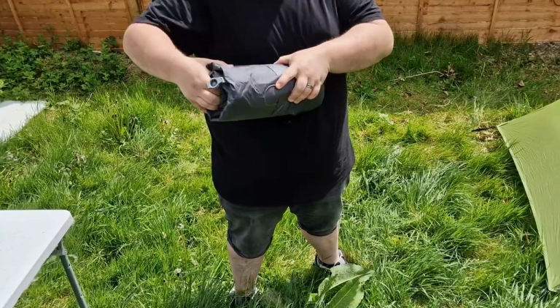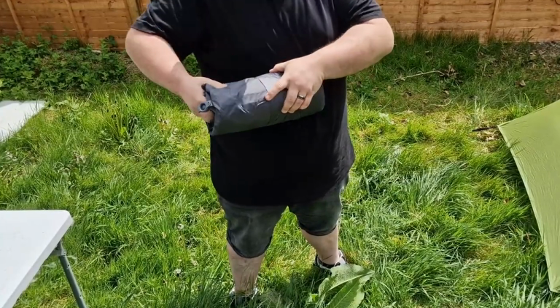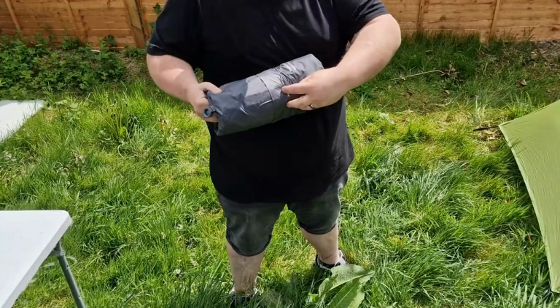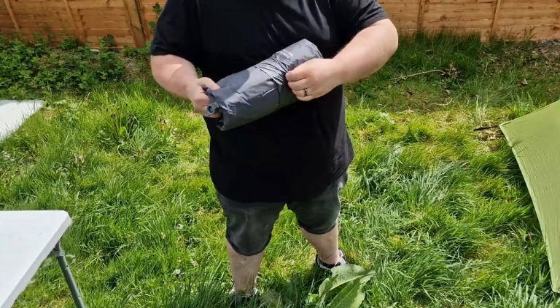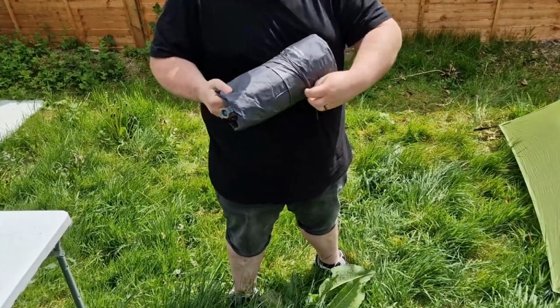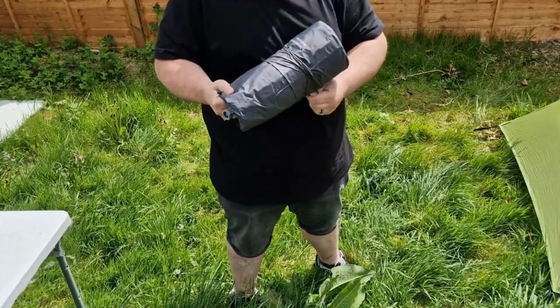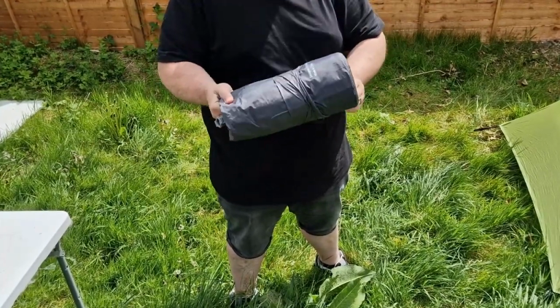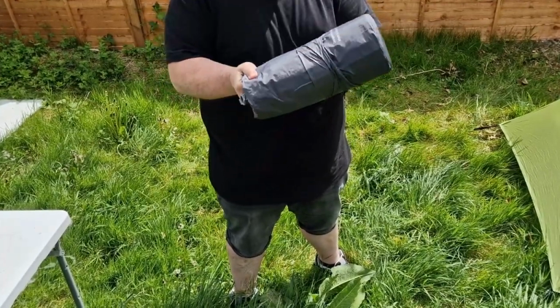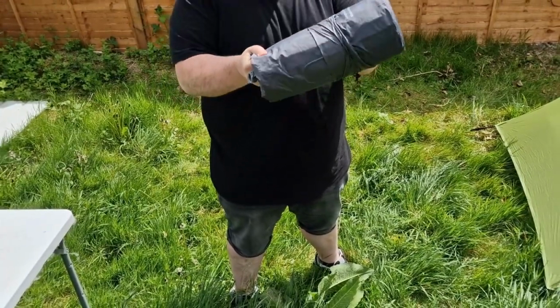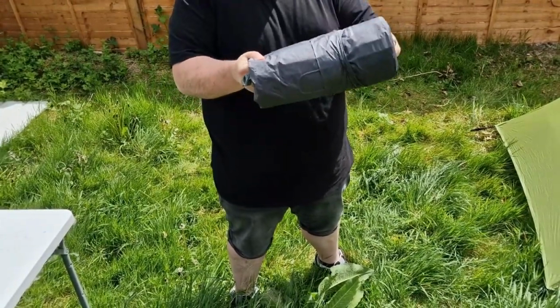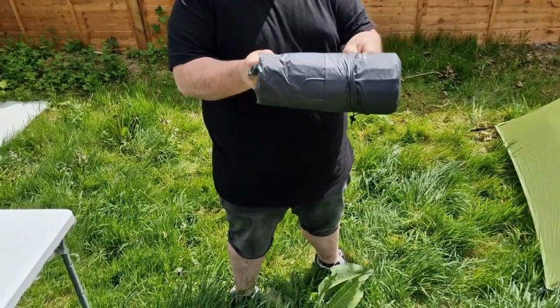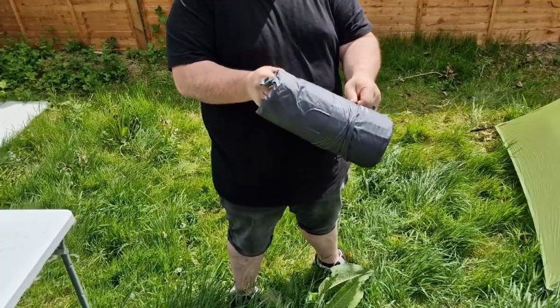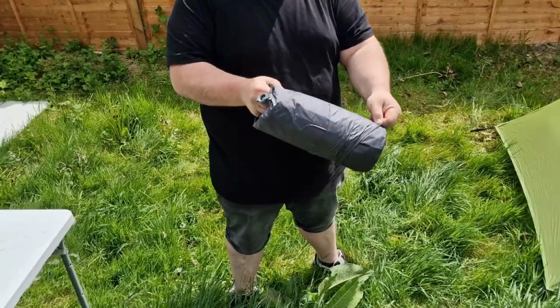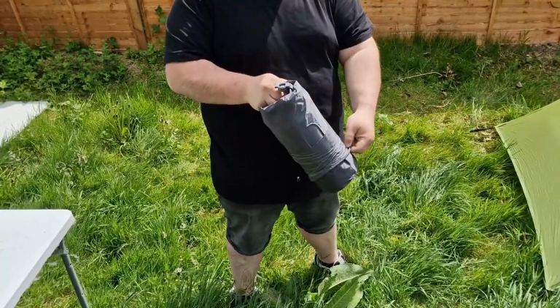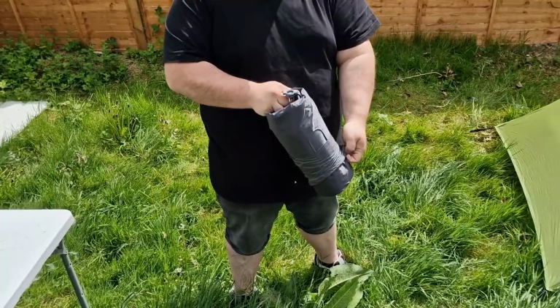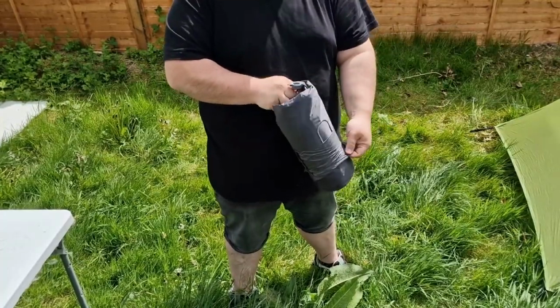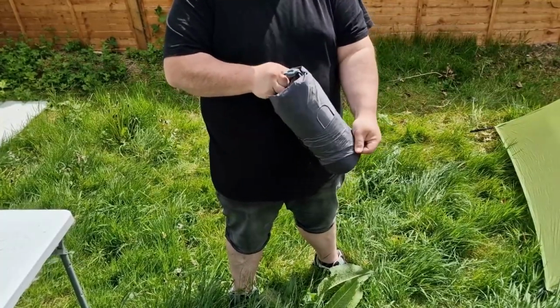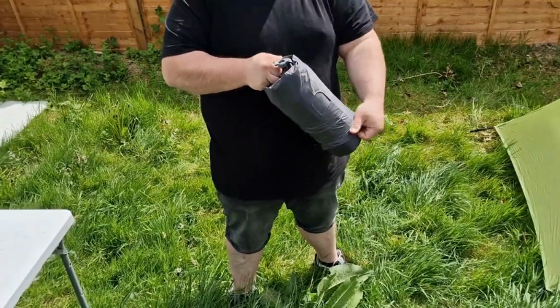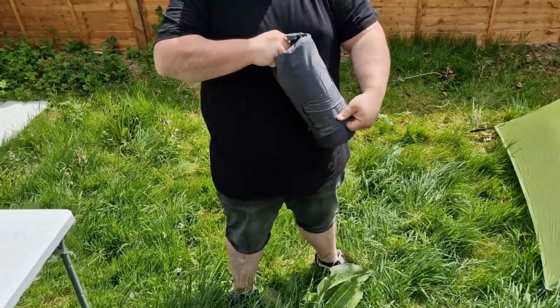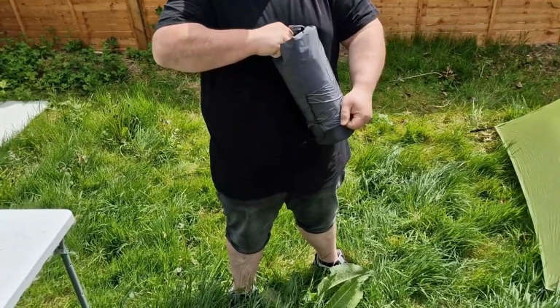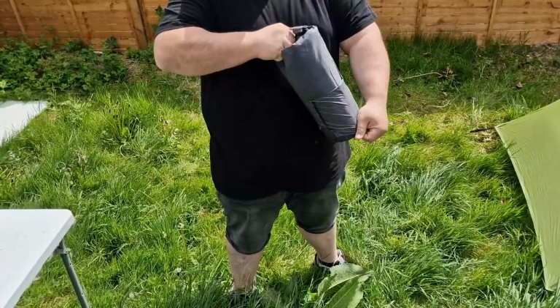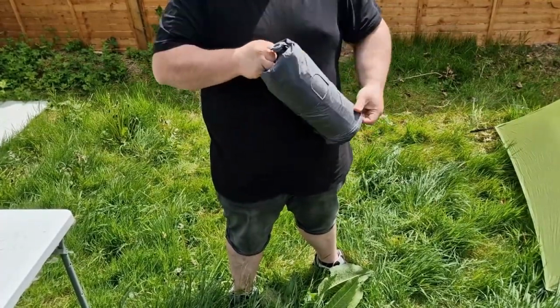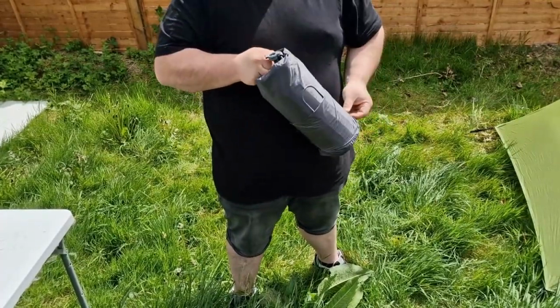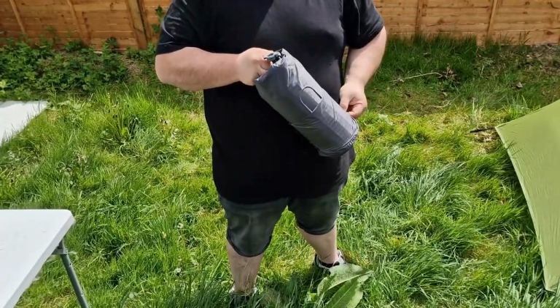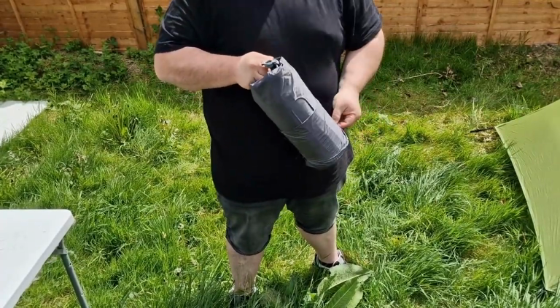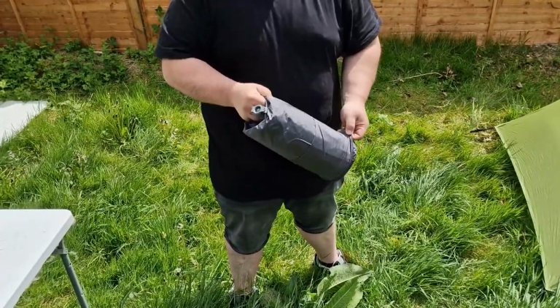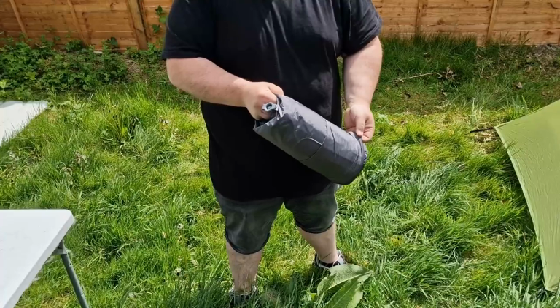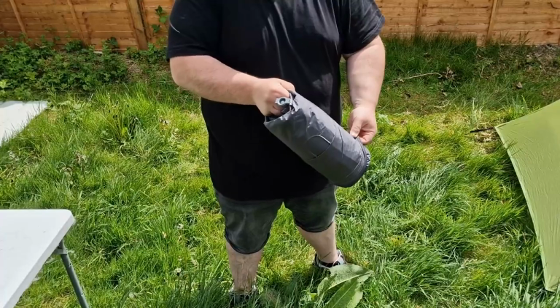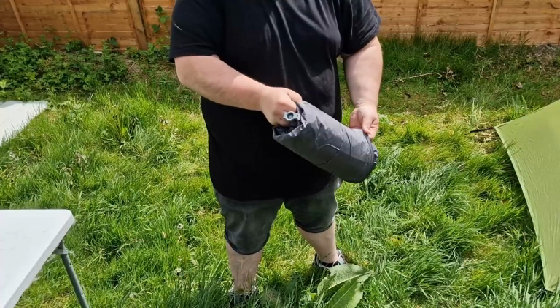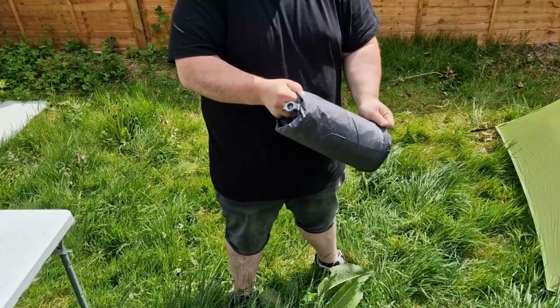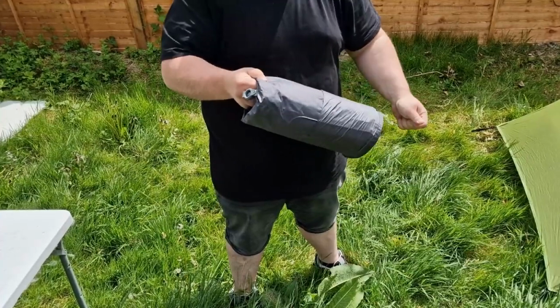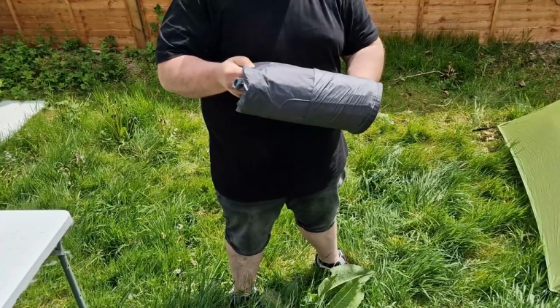Today I'm going to be reviewing the Trekology UL 140. This is the camping mat that I've been using while I've been out on my hikes. I think it's absolutely fantastic. I'm going to show you how easy it is to put up. It comes in its own small bag and weighs about 1.2 kilos.